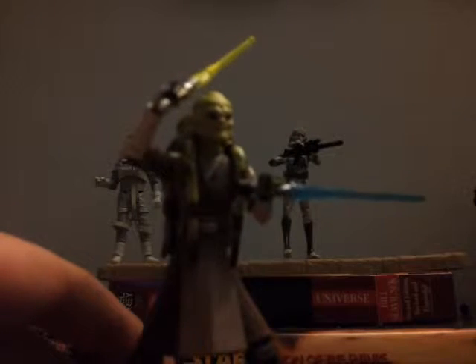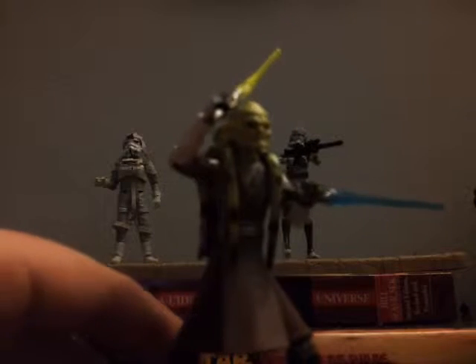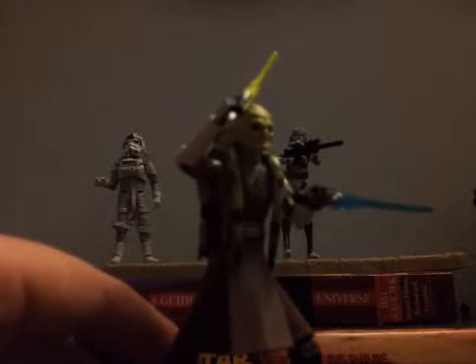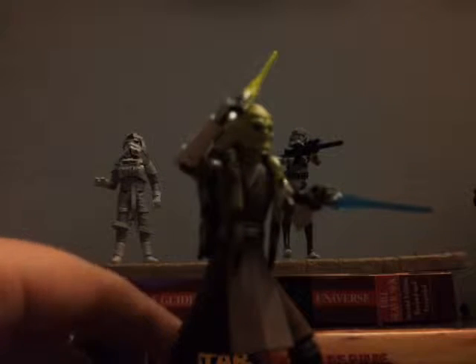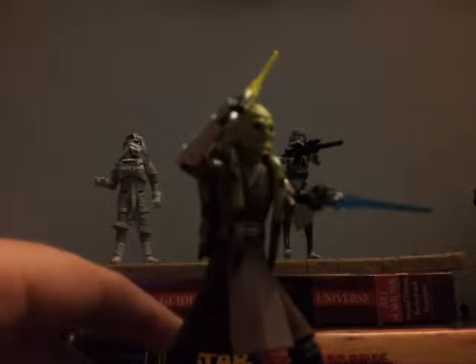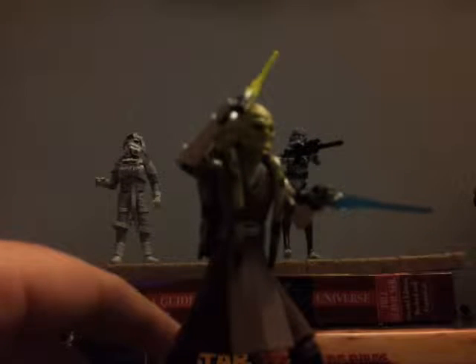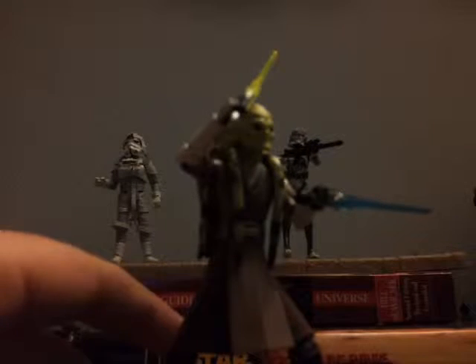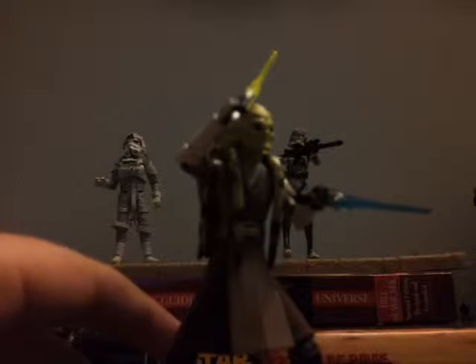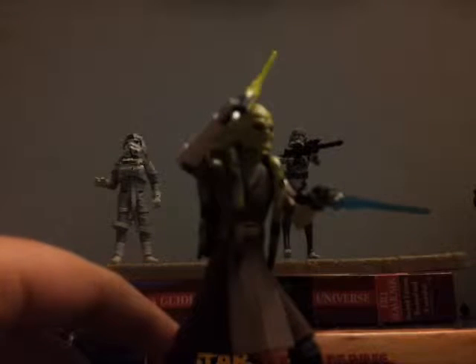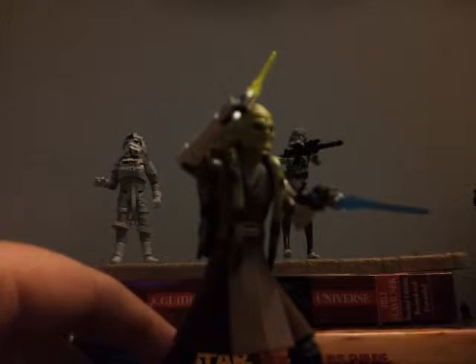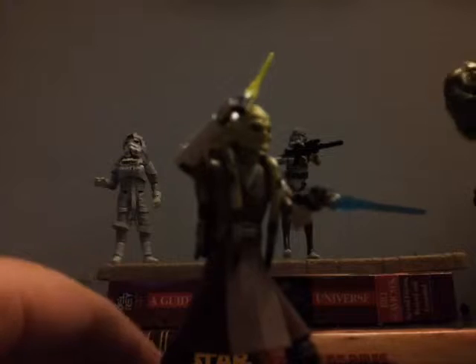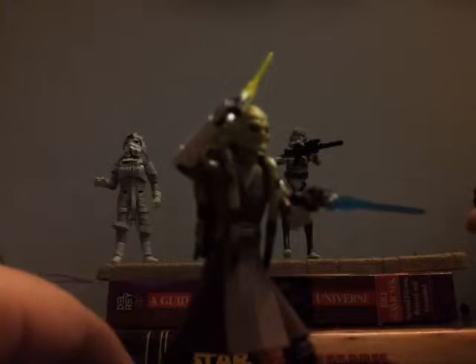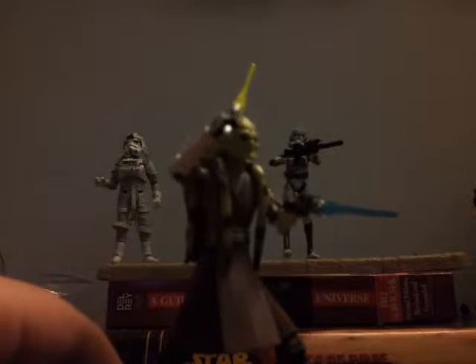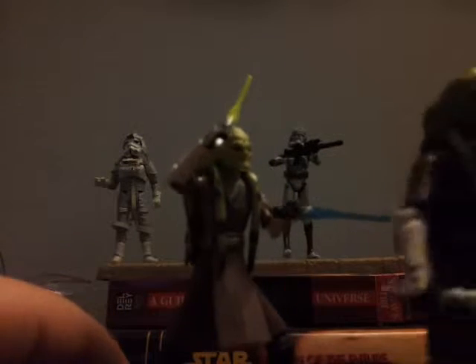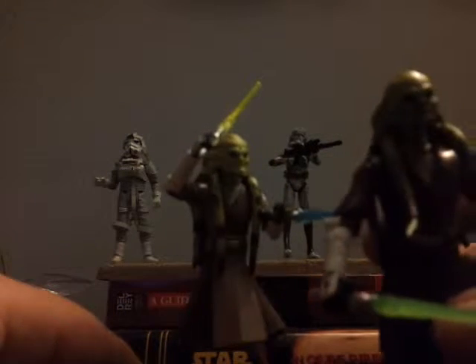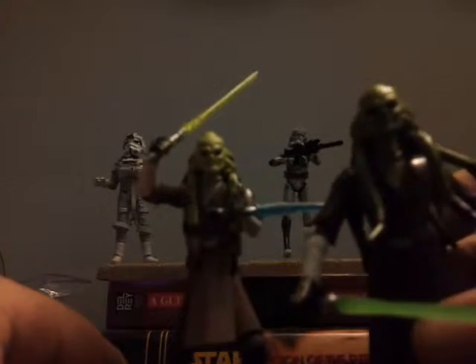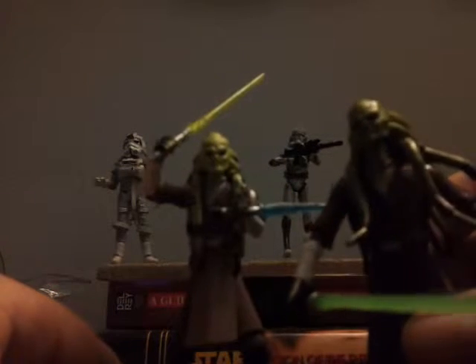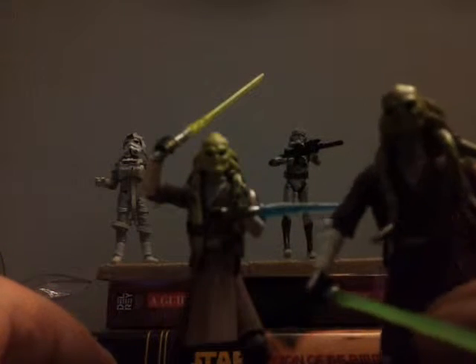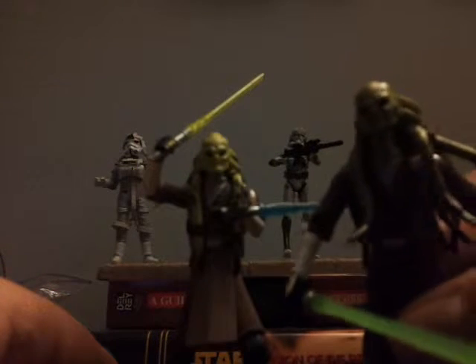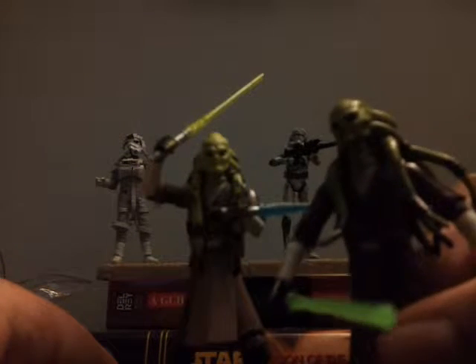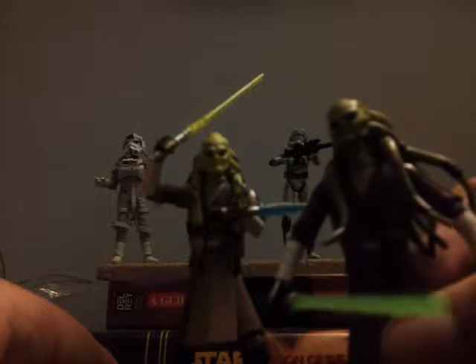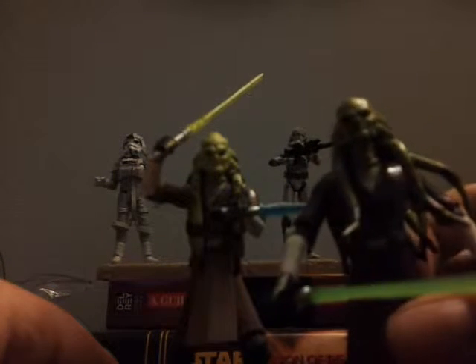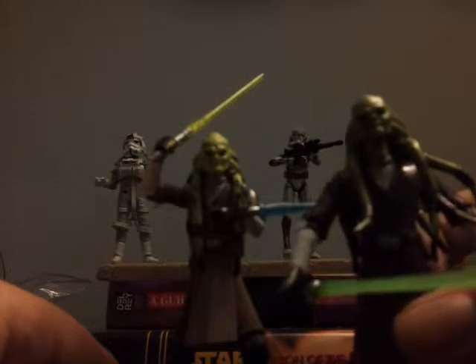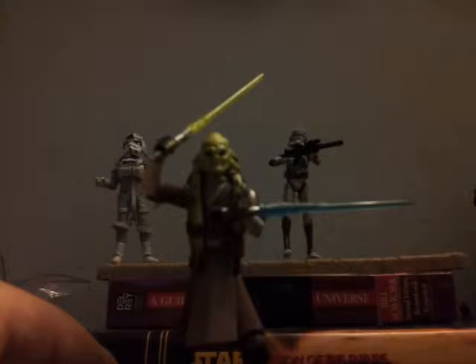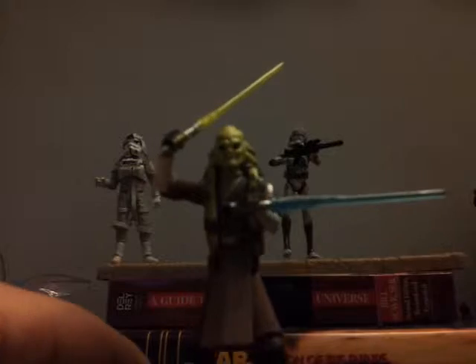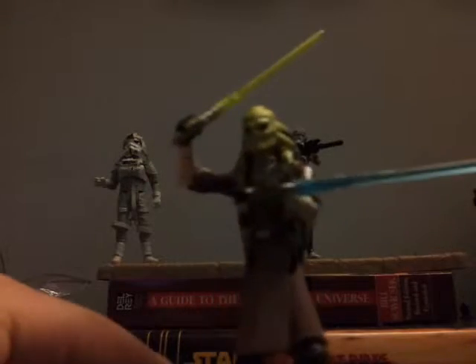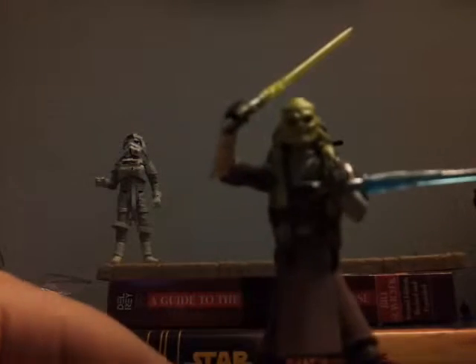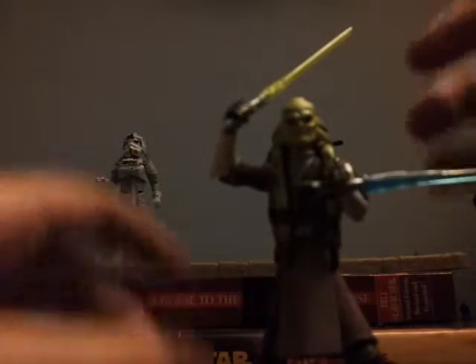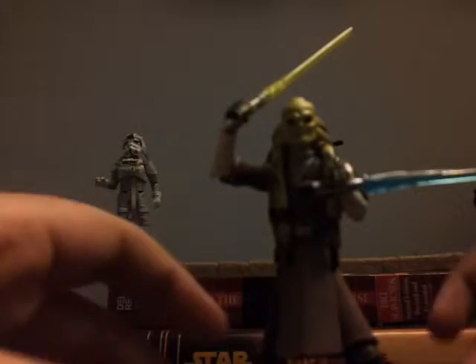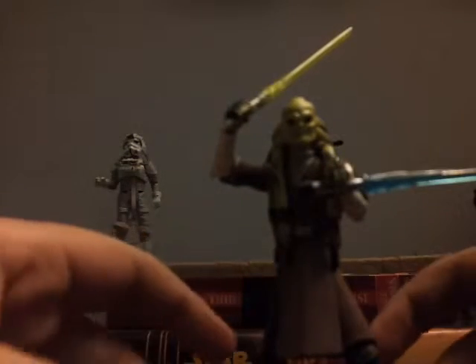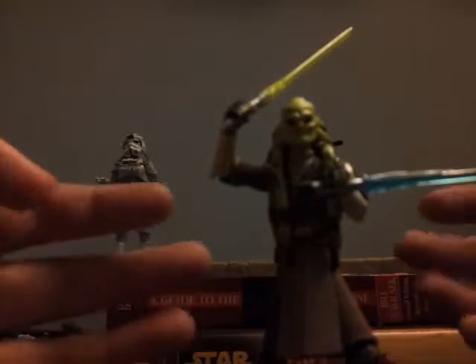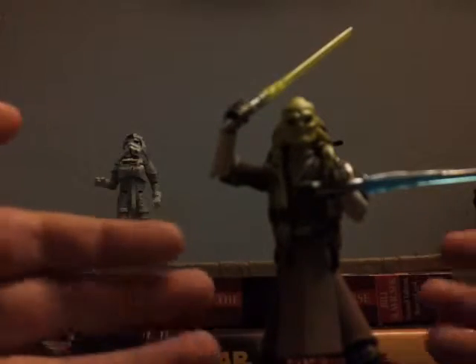This is the 2010 version, not the — I don't want to say the bad 2008 version, but the inferior Kit Fisto. And this guy just reeks awesomeness.